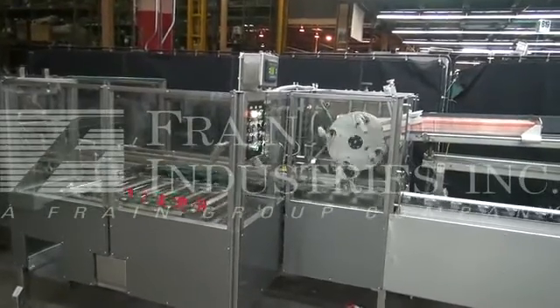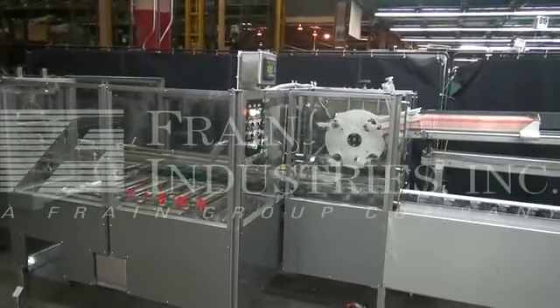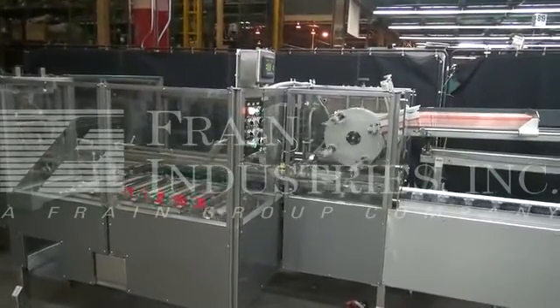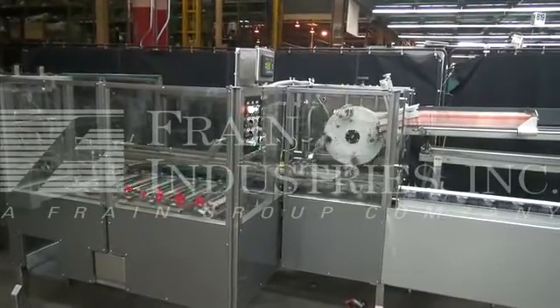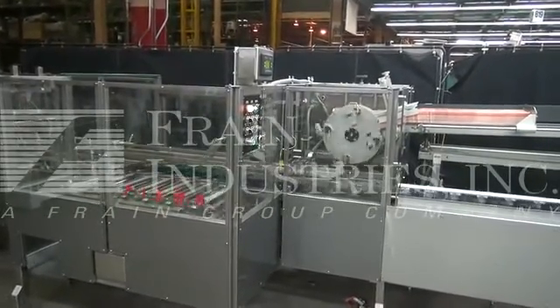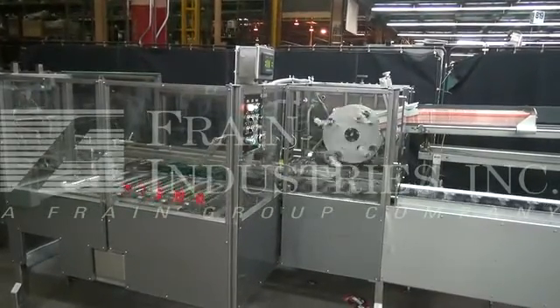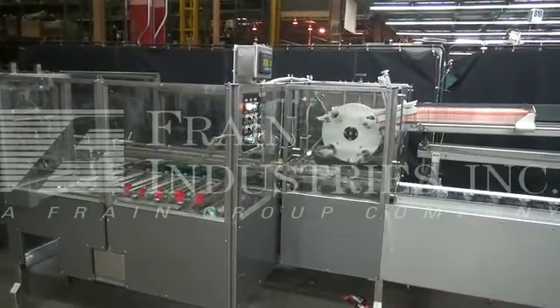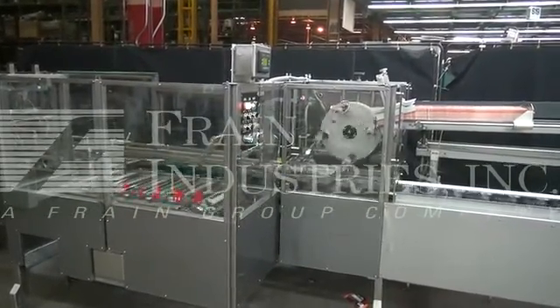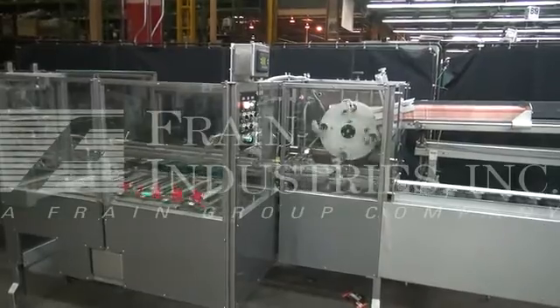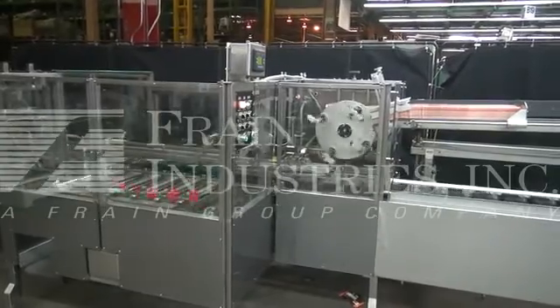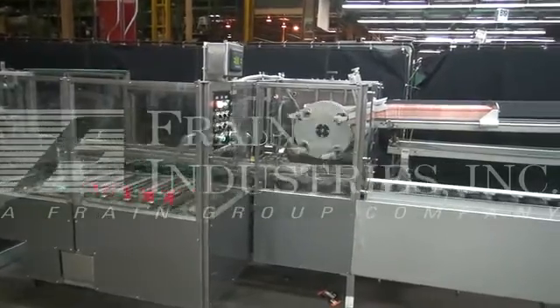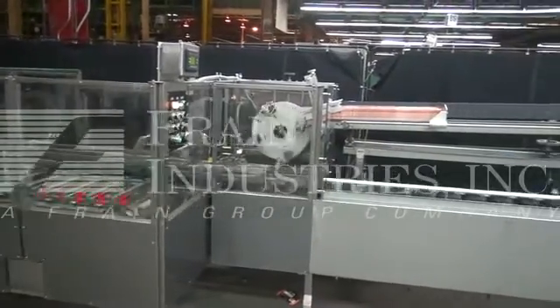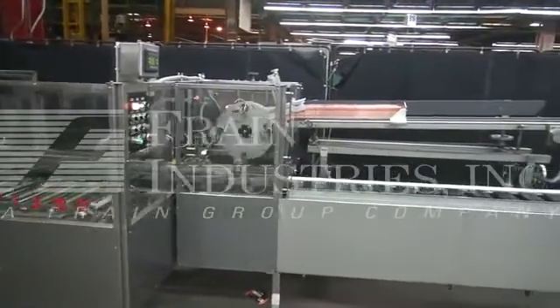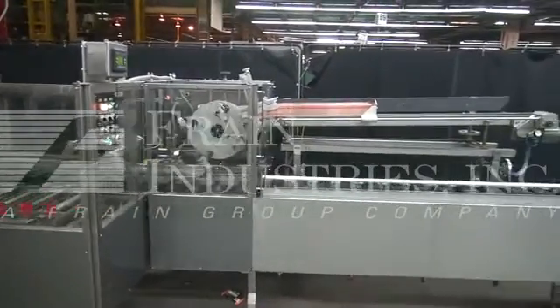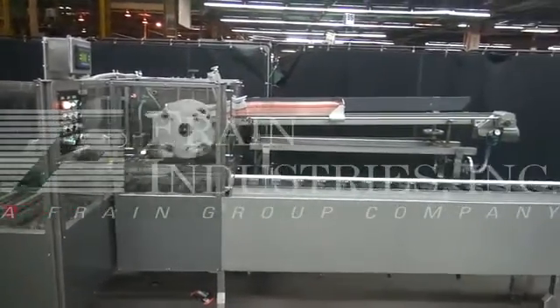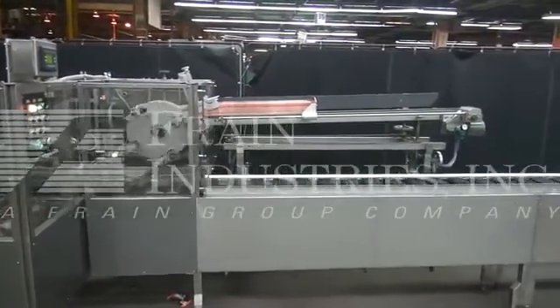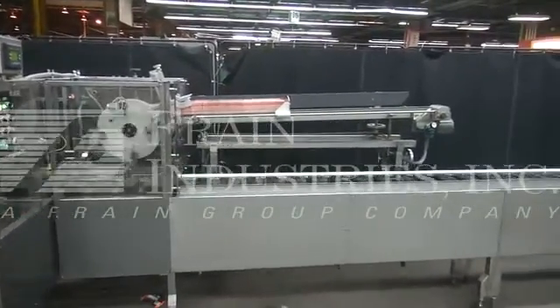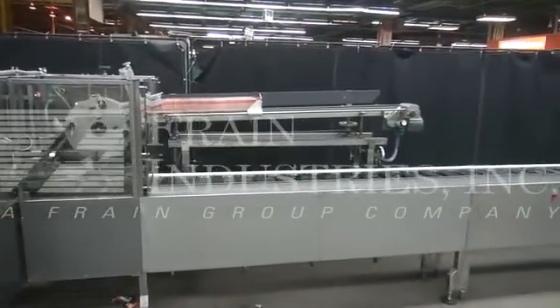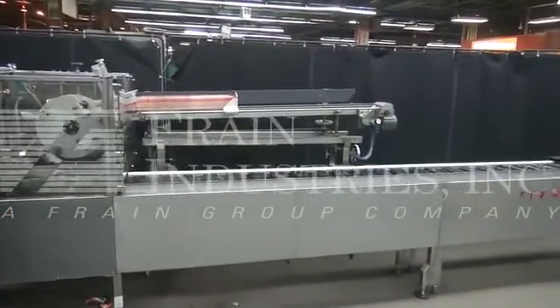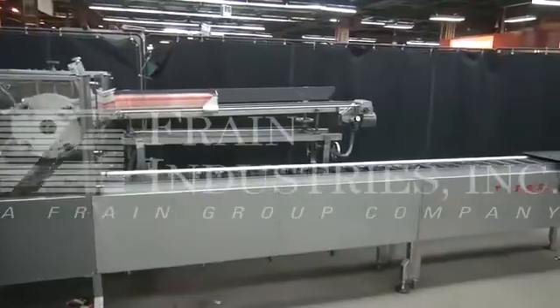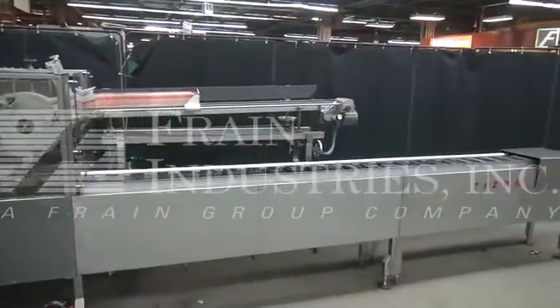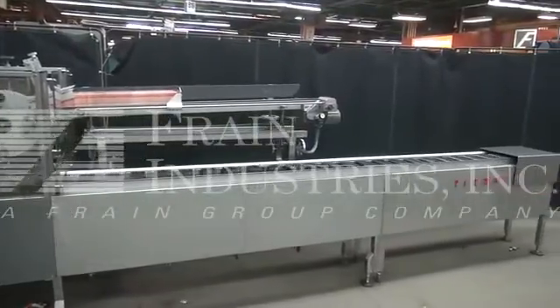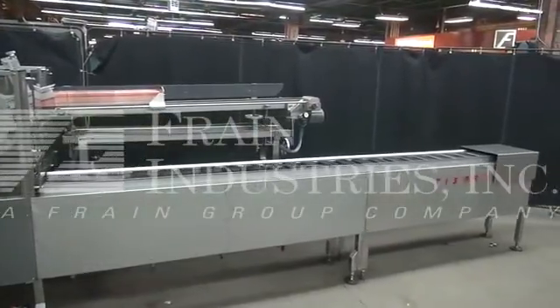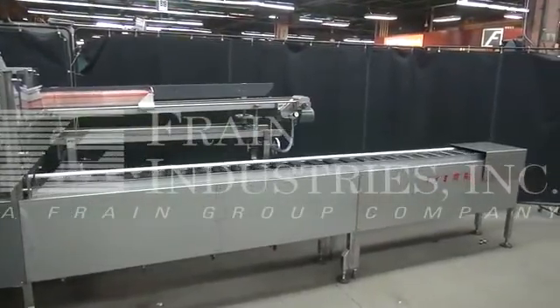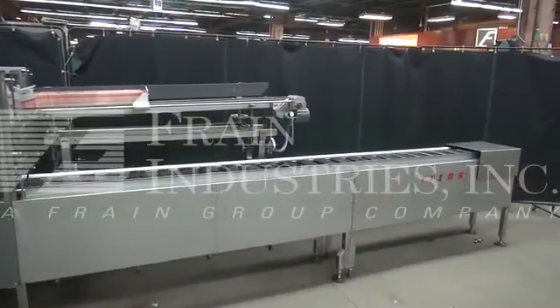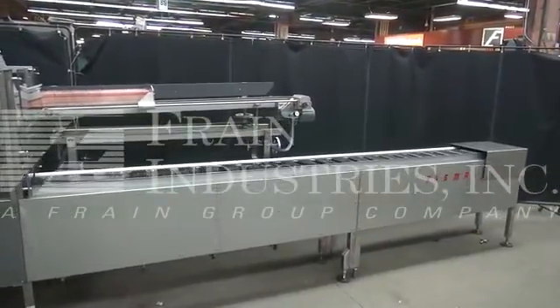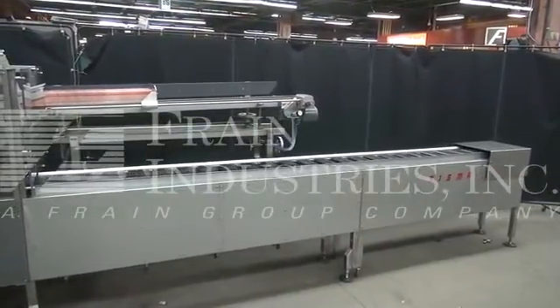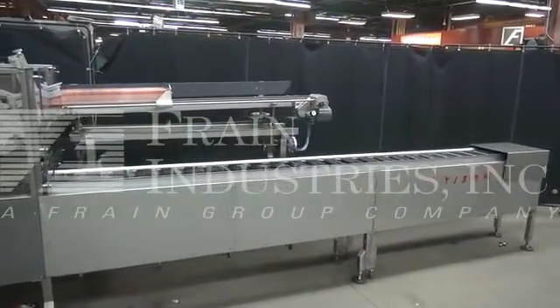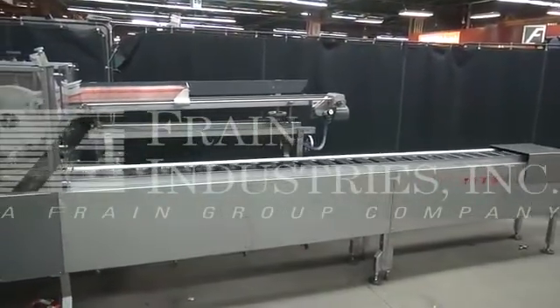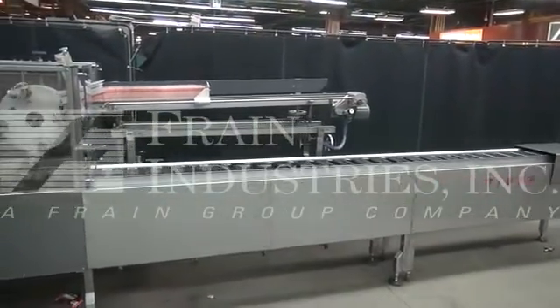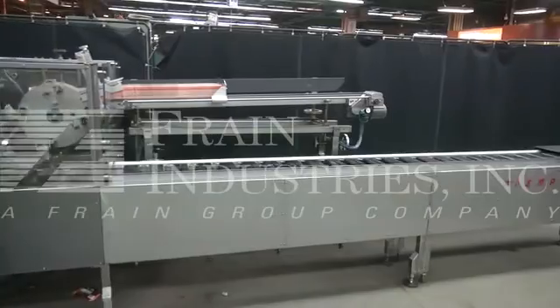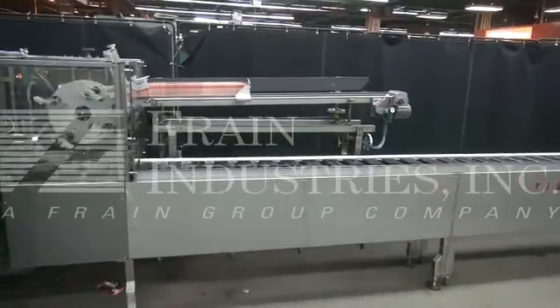Hi, we're the Frame Group Service Technician with the Cycledric Tisma TC600 Horizontal Automatic Cartoner. Before powering up the machine, it's recommended to read the manual in its entirety. The manual will be placed with the machine when it's shipped.